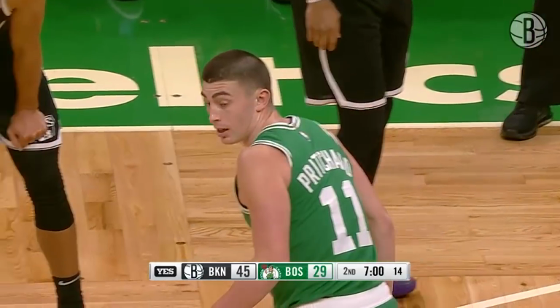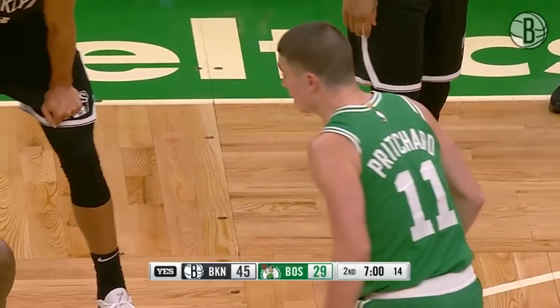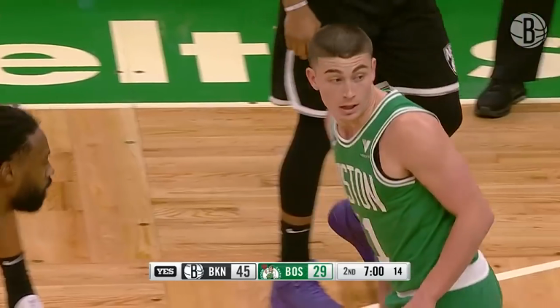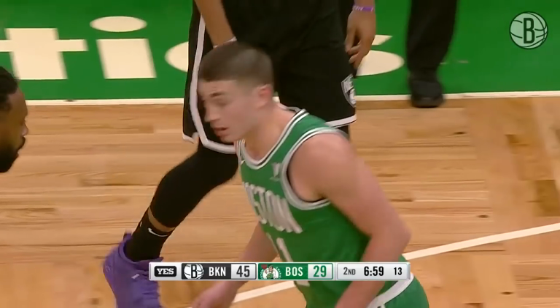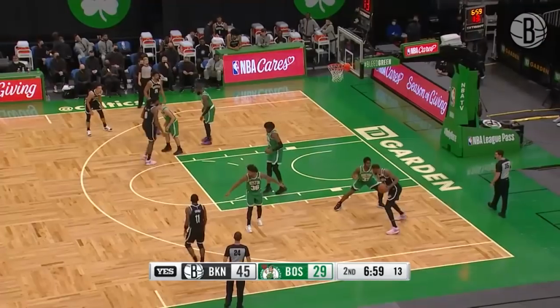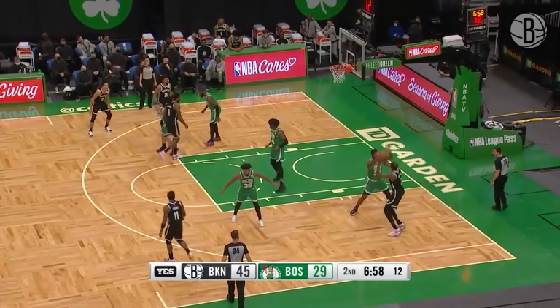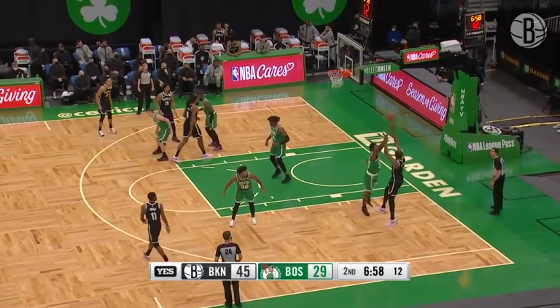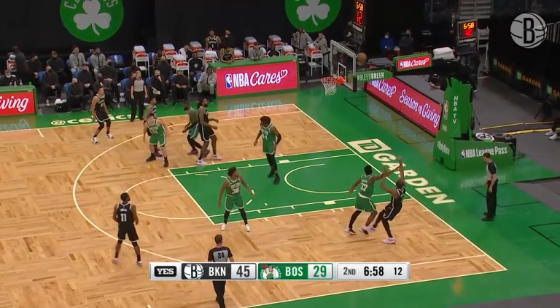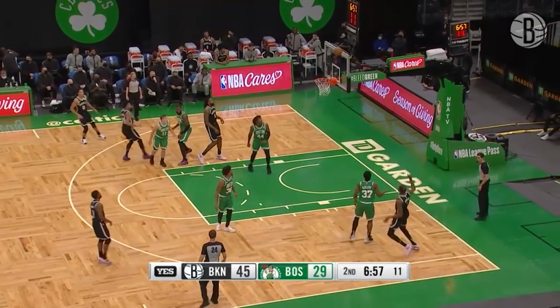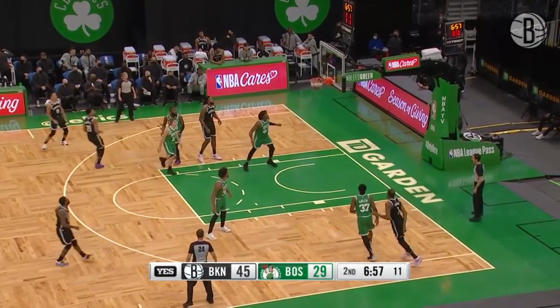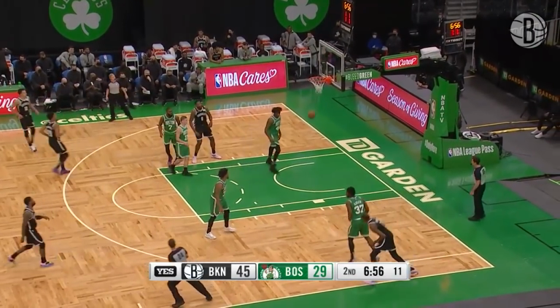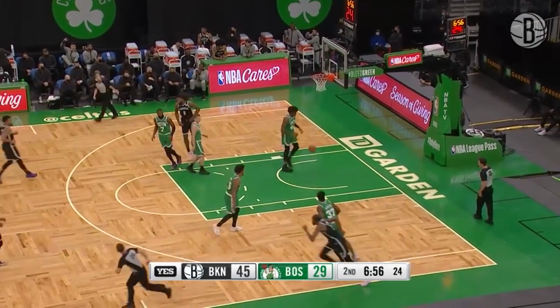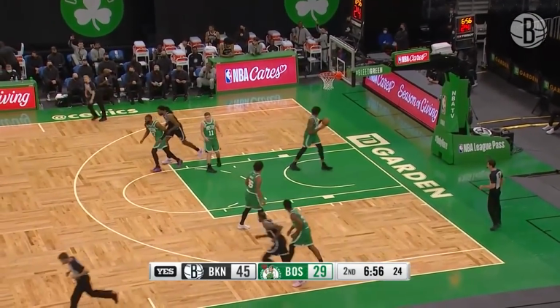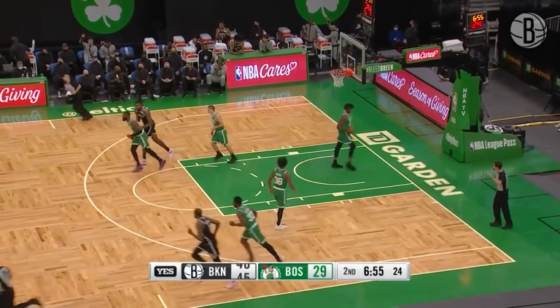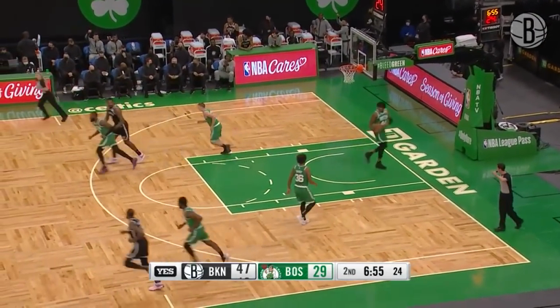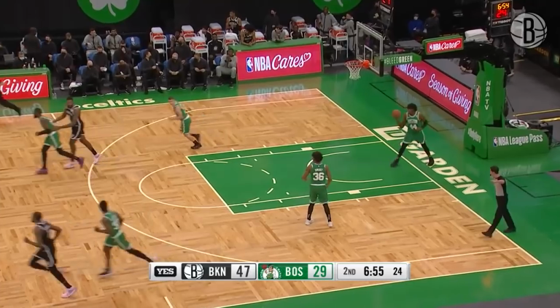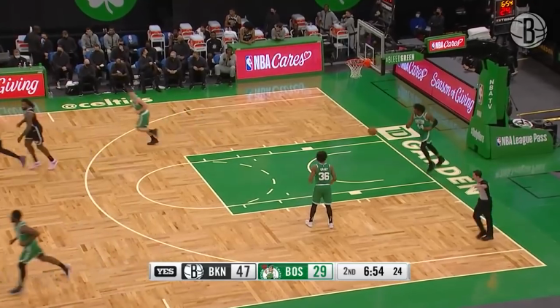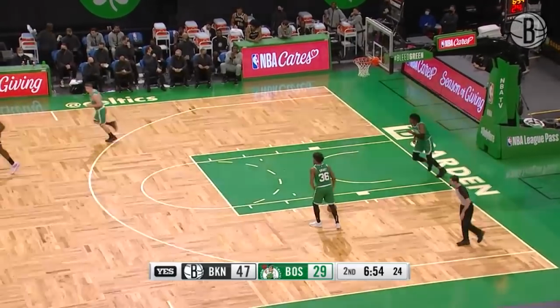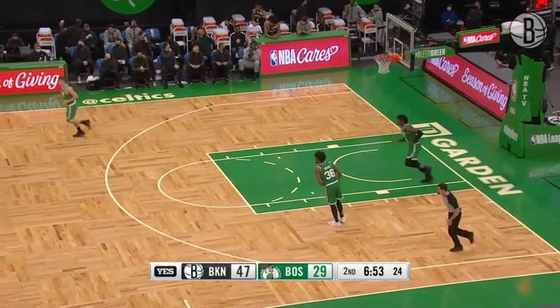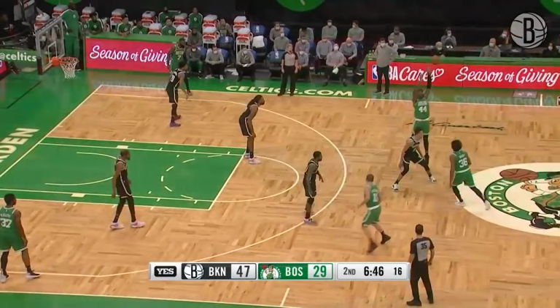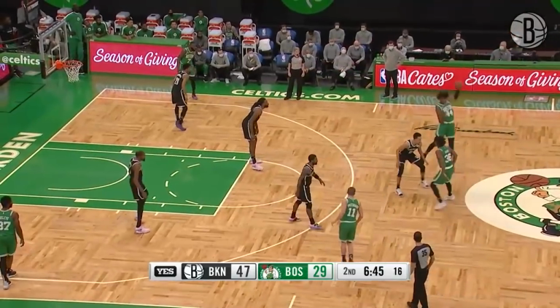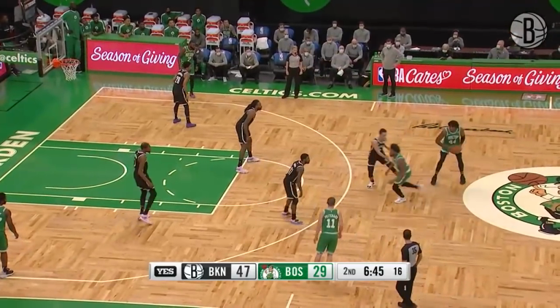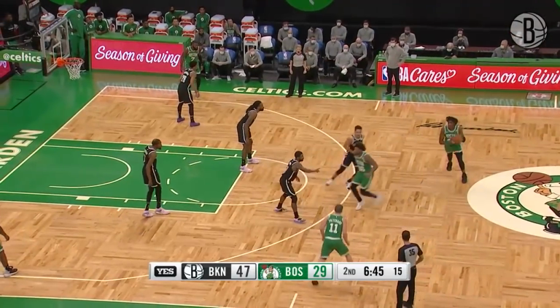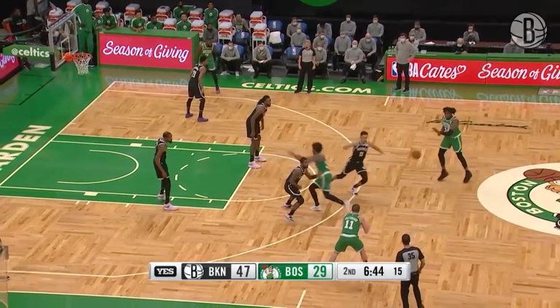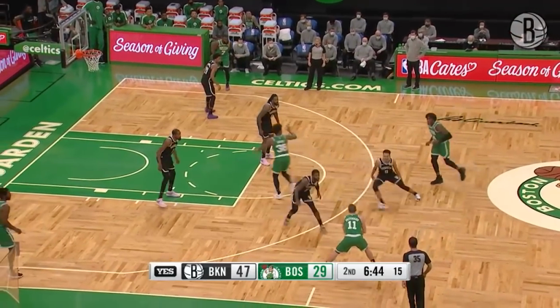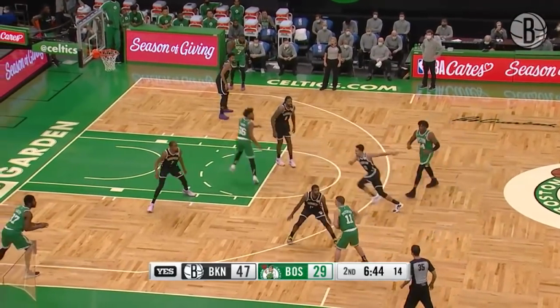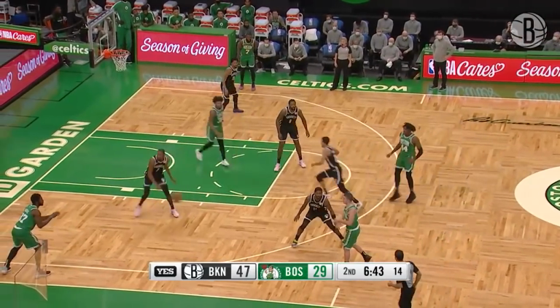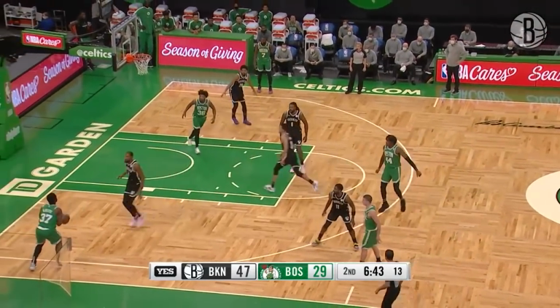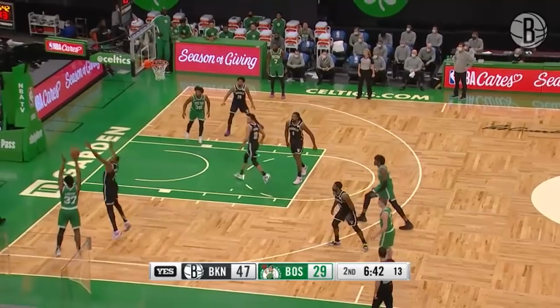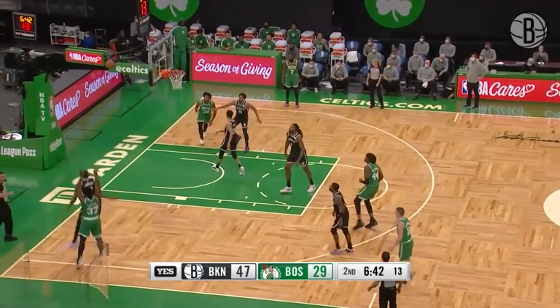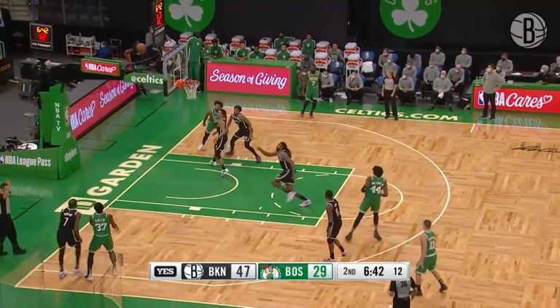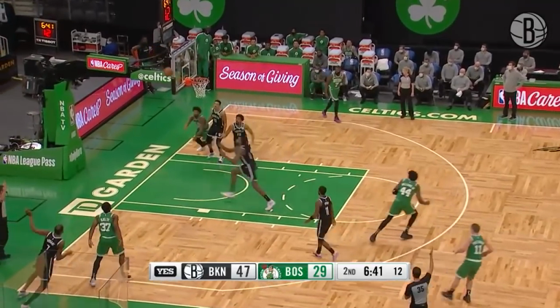You got to do what you got to do. Durant, the face up. I mean, you just can't stop that. But essentially a seven-footer is facing up like that.